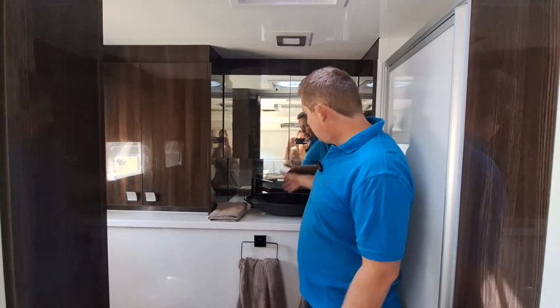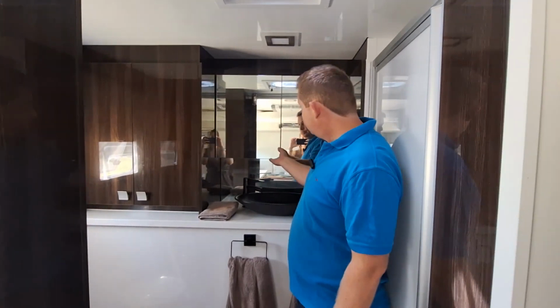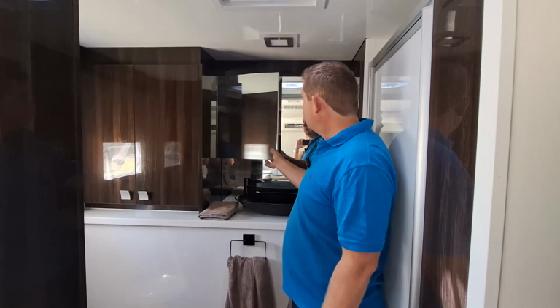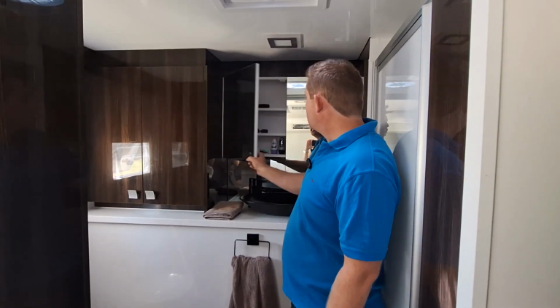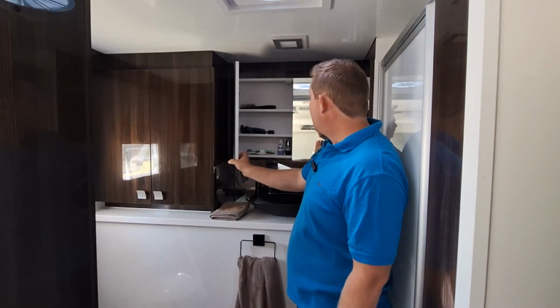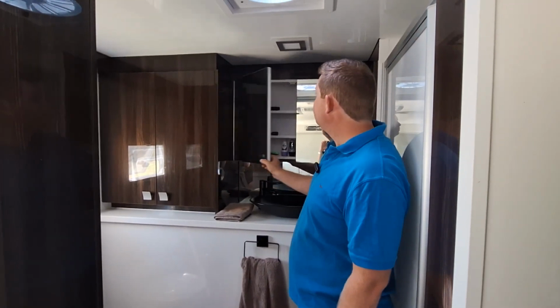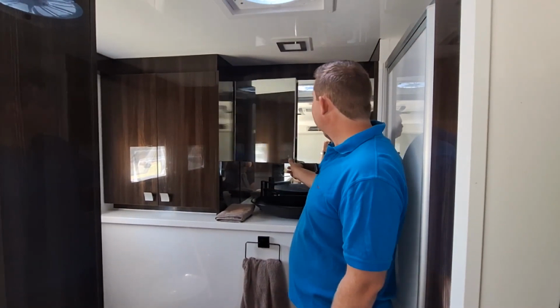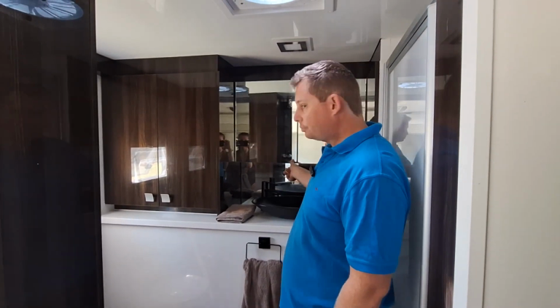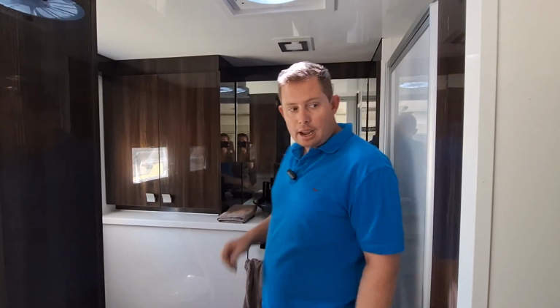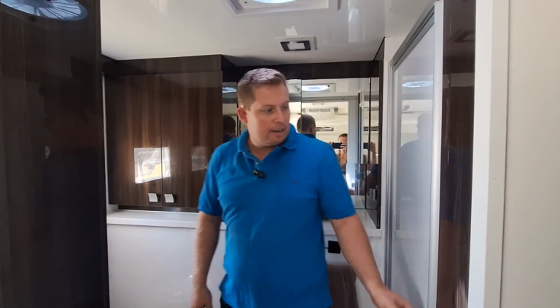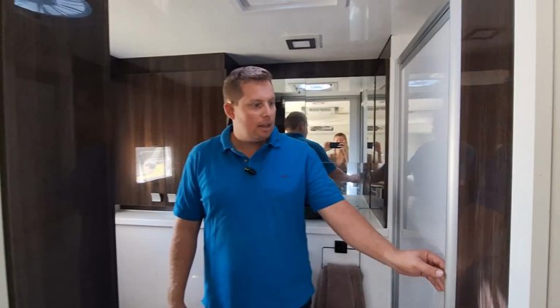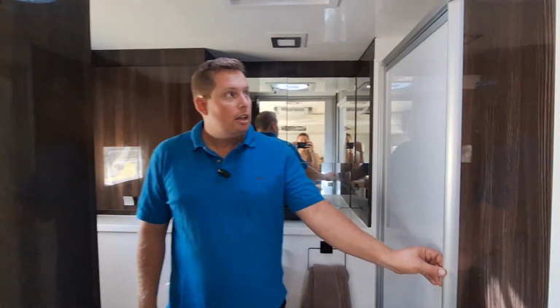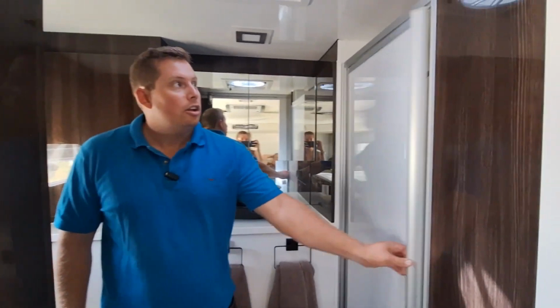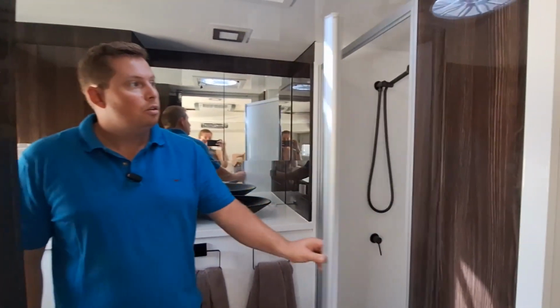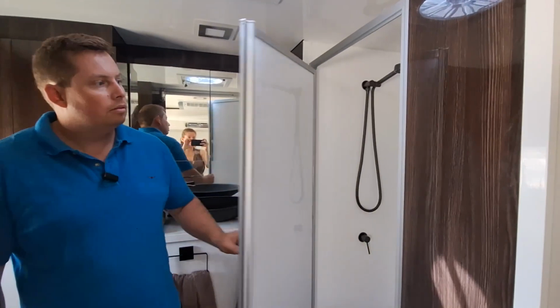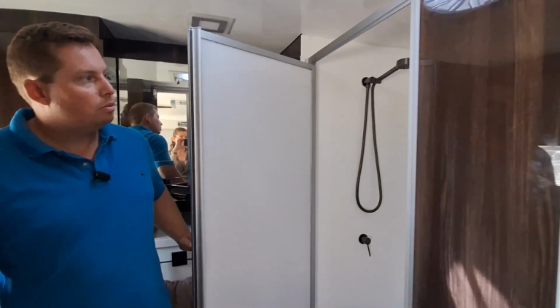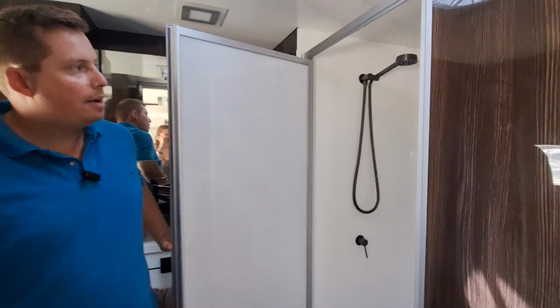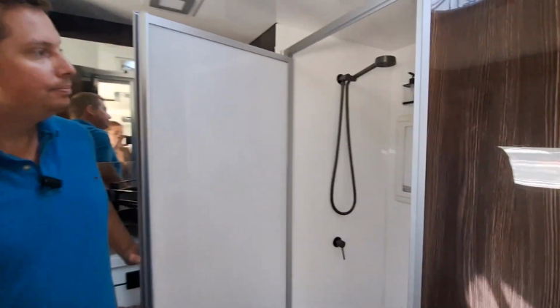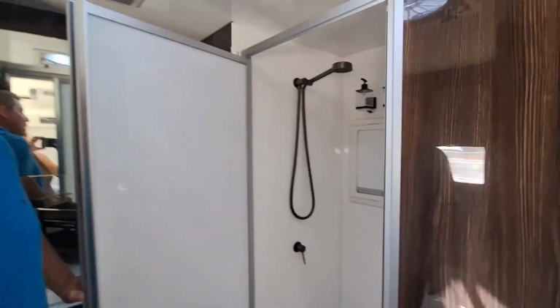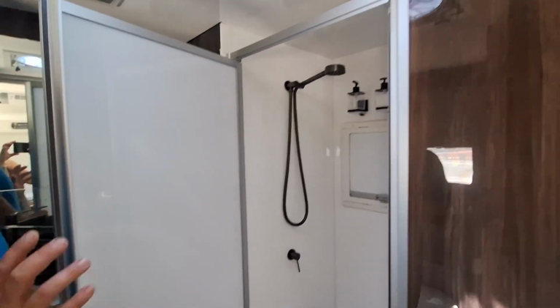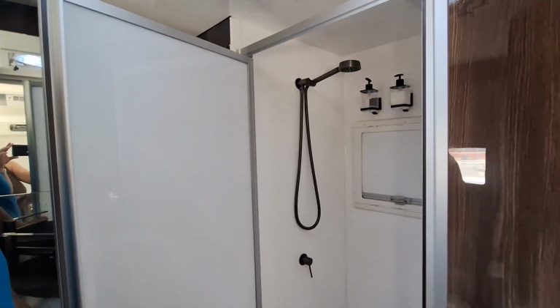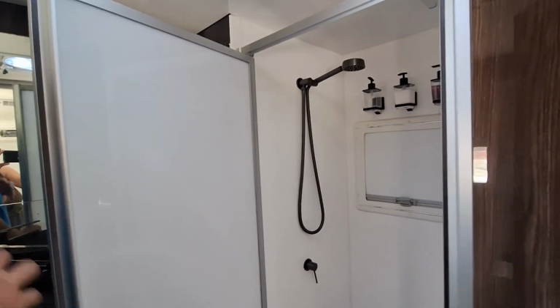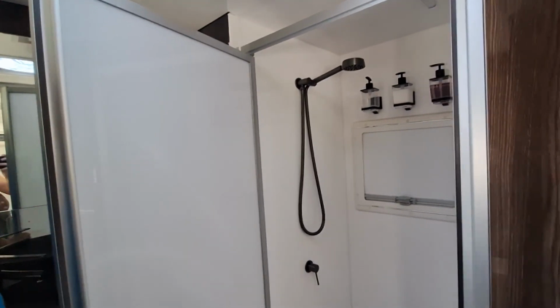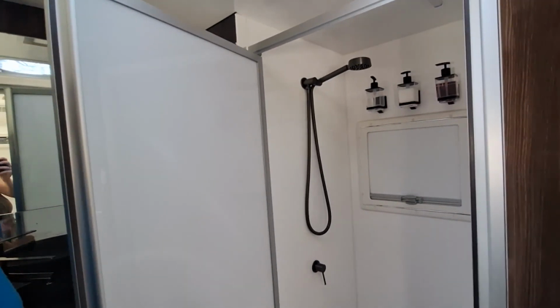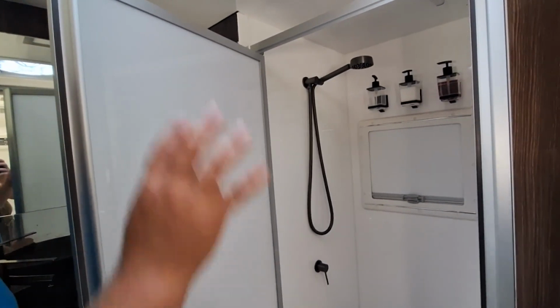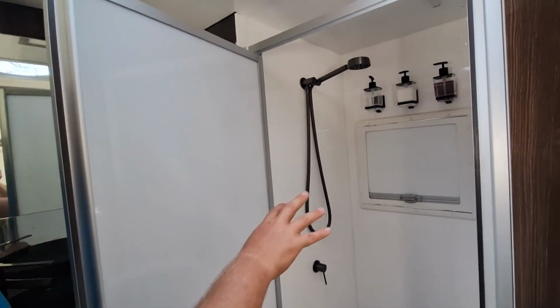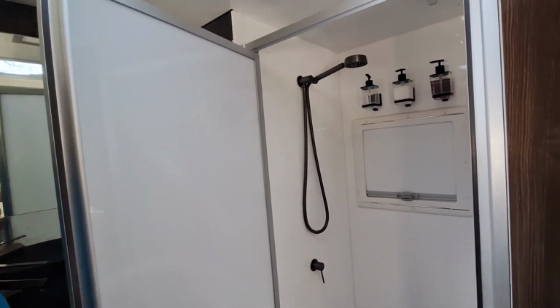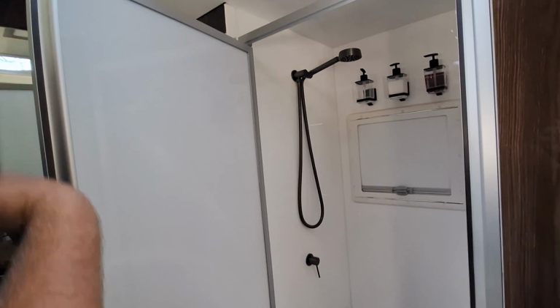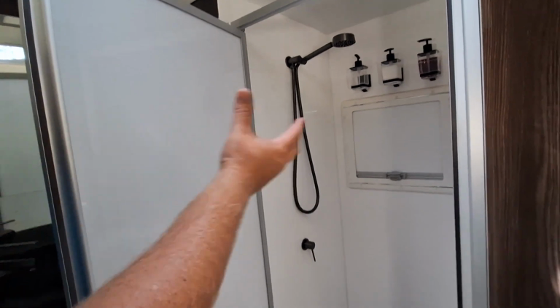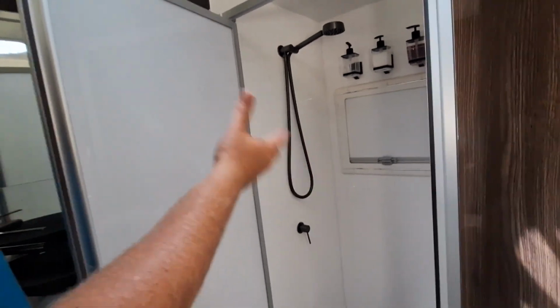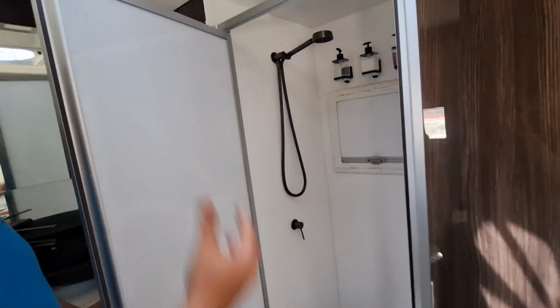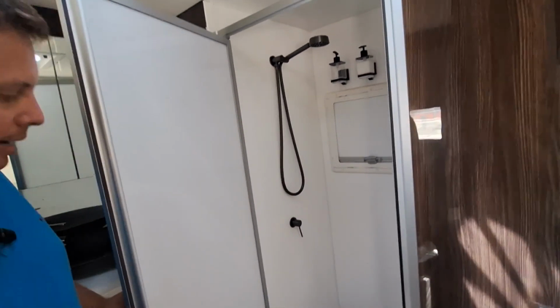Sink, shaving cupboard, and then in here you've got your full shower. As you can see, there's heaps of windows everywhere — window in the shower so you can ventilate it and have a breeze.